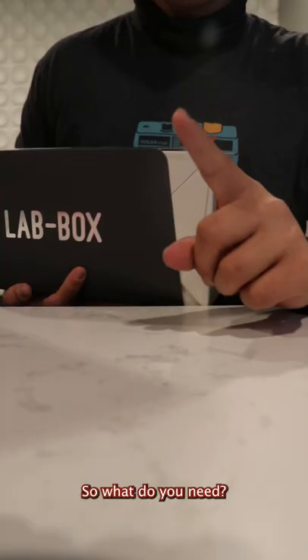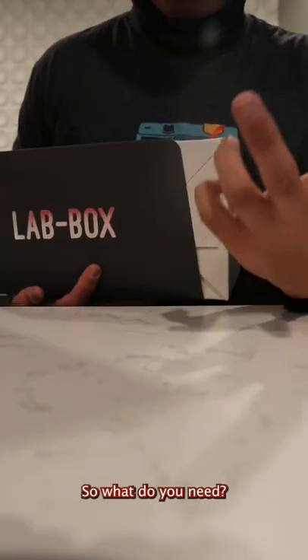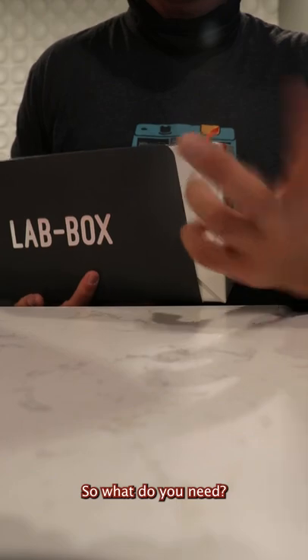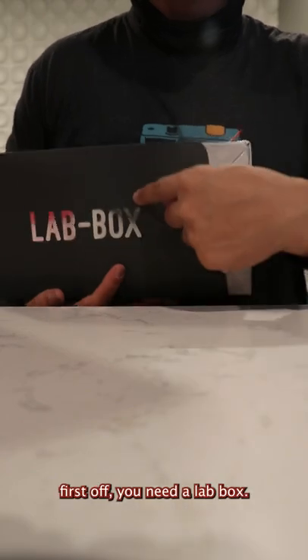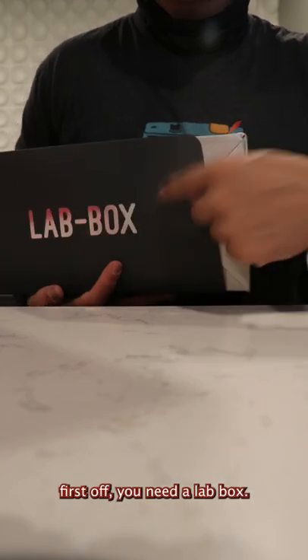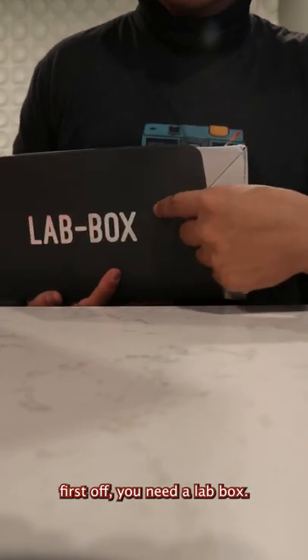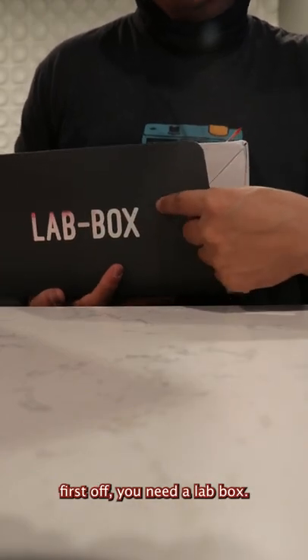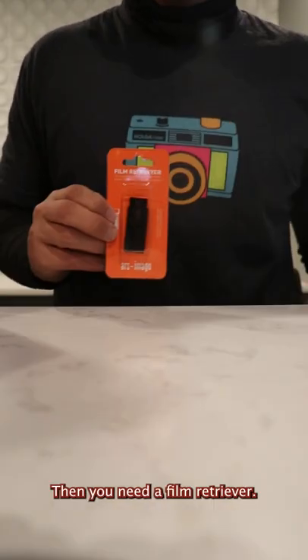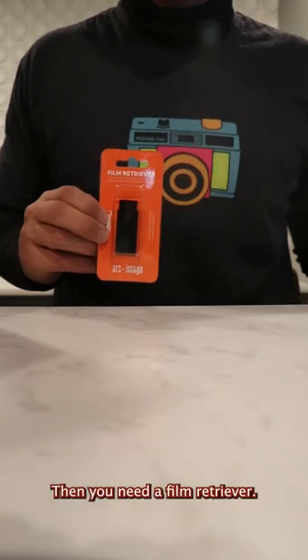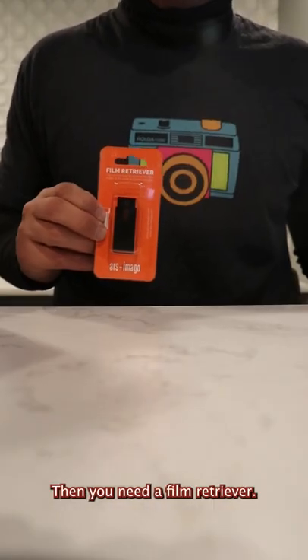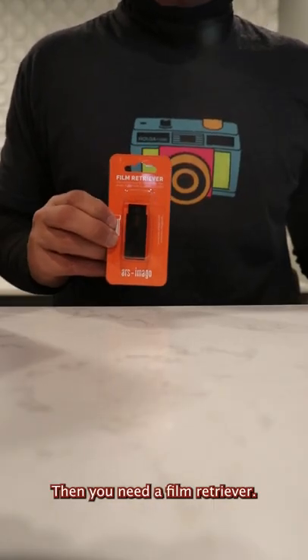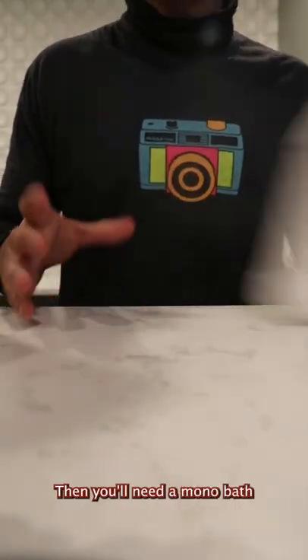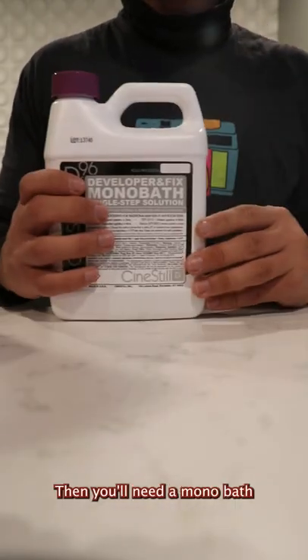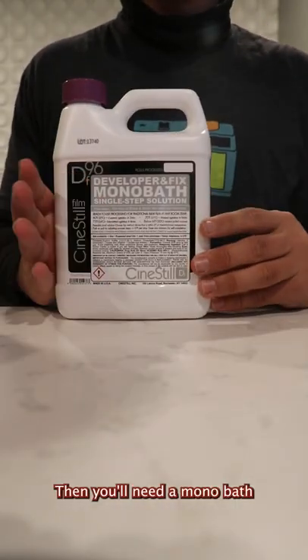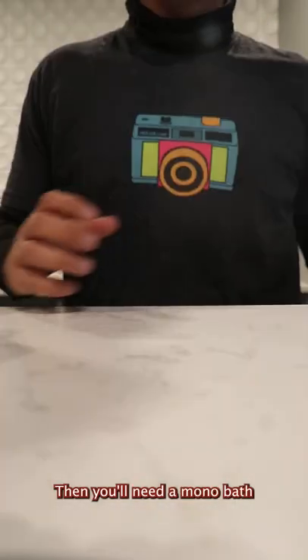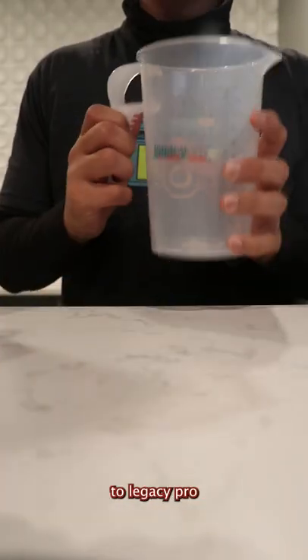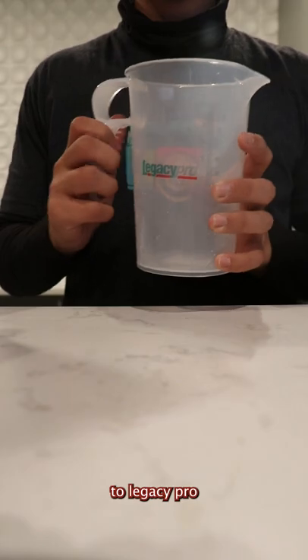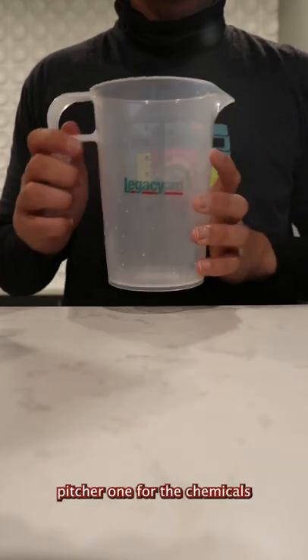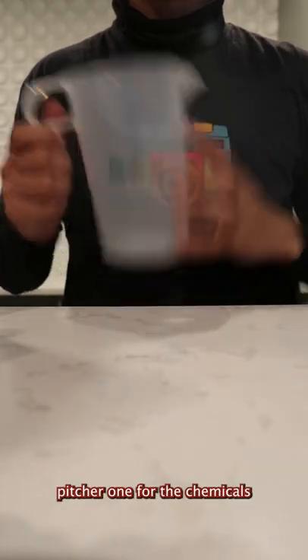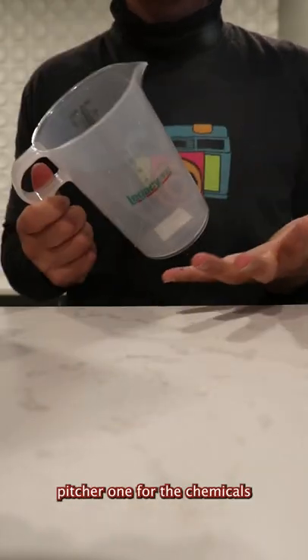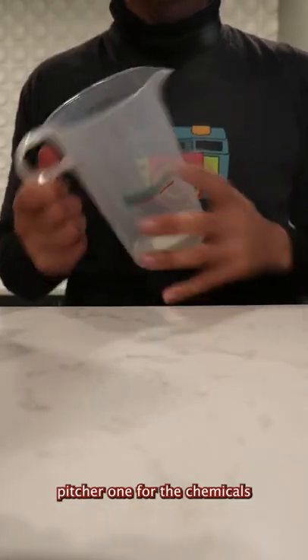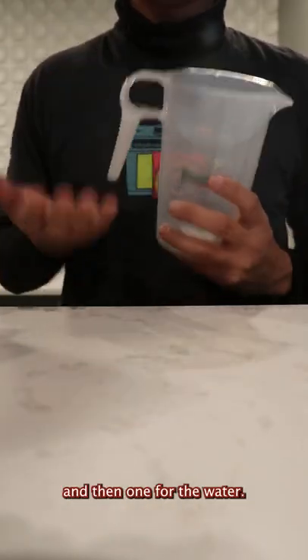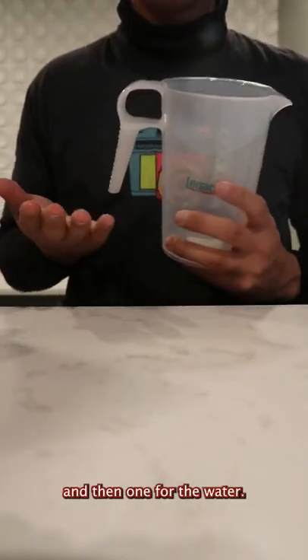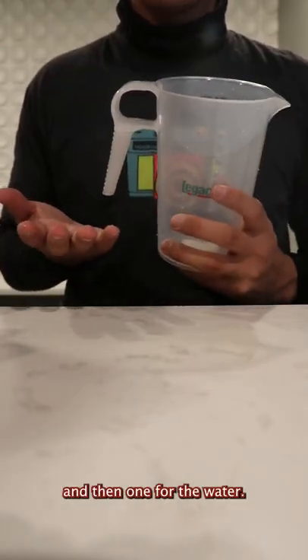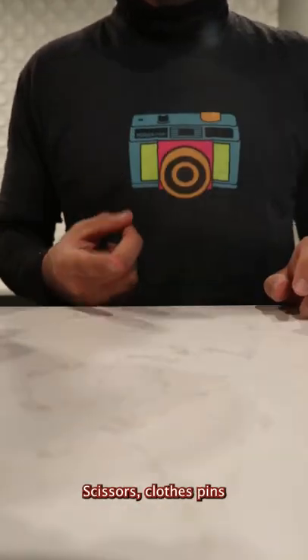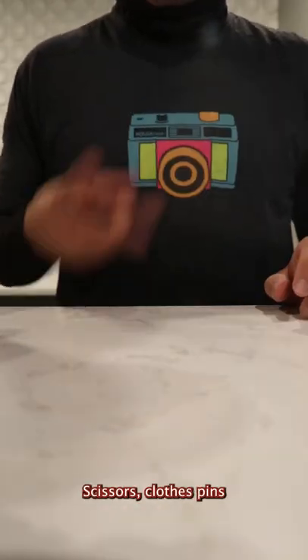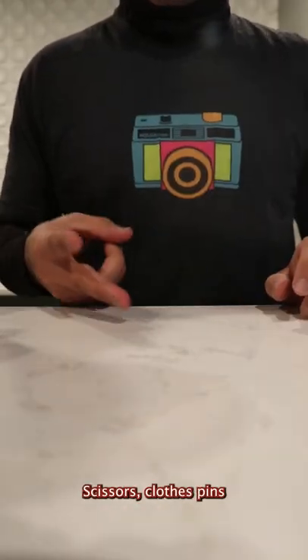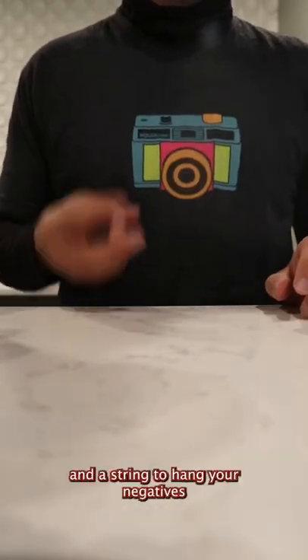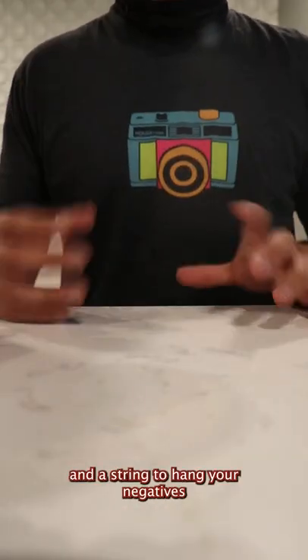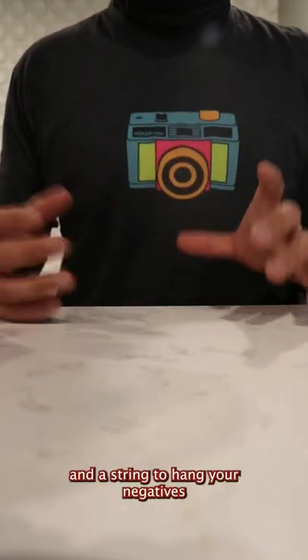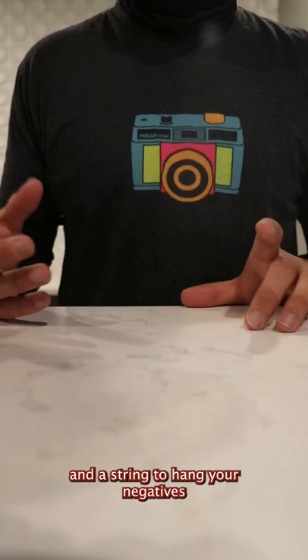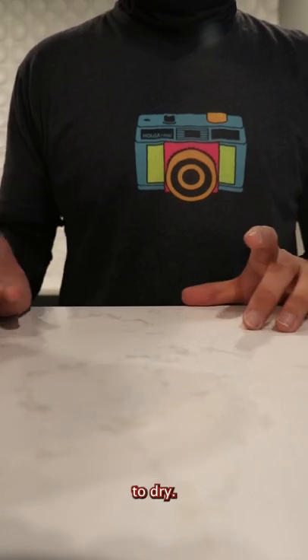So what do you need? First off, you need a lab box, then you'll need a film retriever, then you'll need a monobath, two Legacy Pro pitchers — one for the chemicals and one for the water — scissors, clothespins, and a string to hang your negatives to dry.